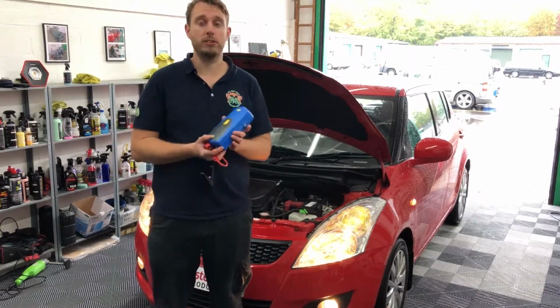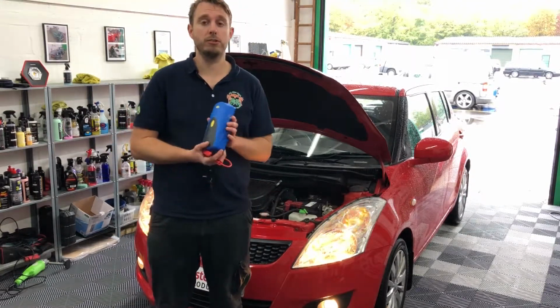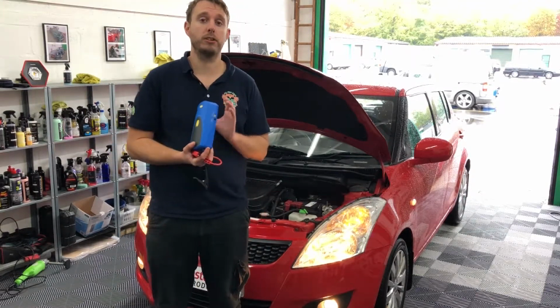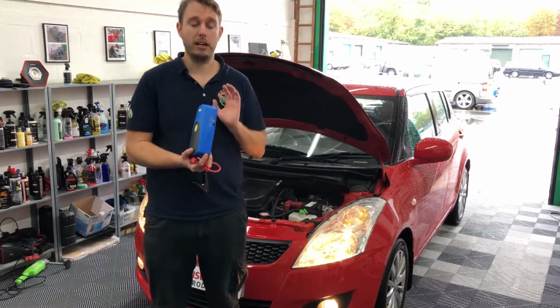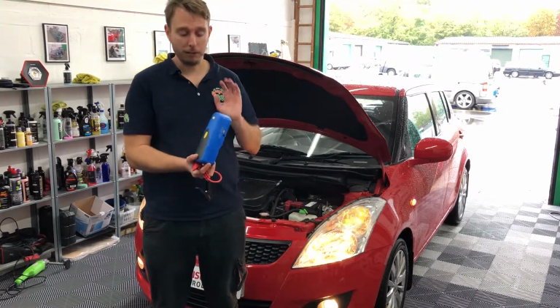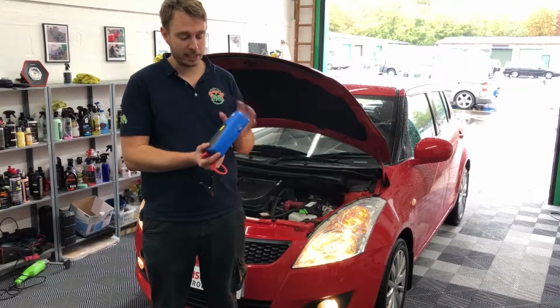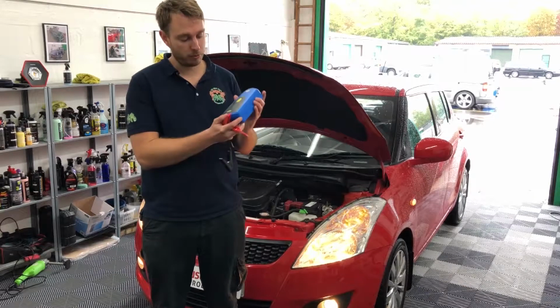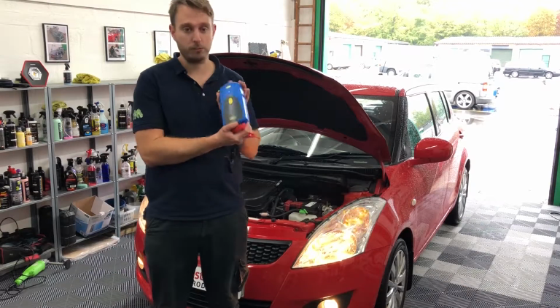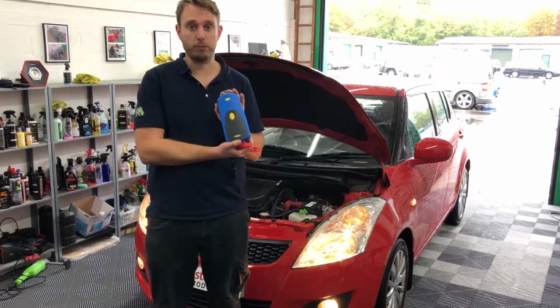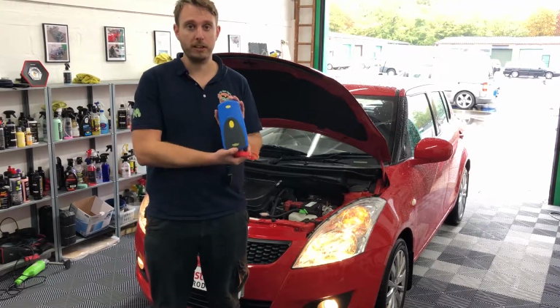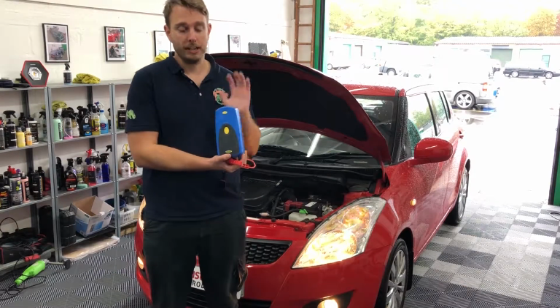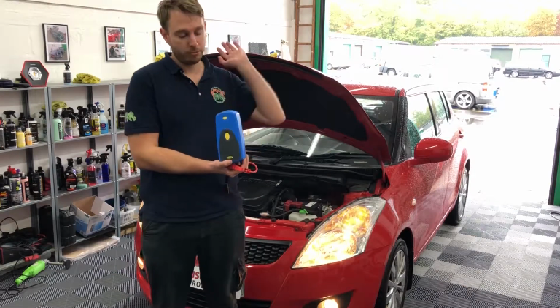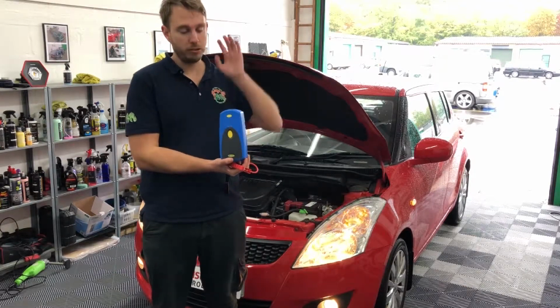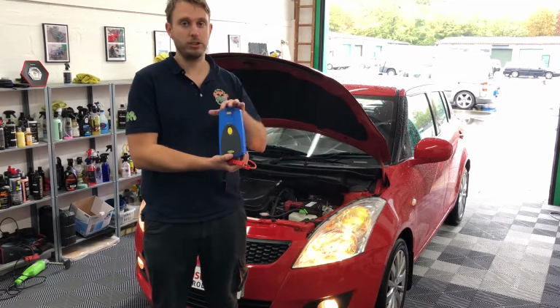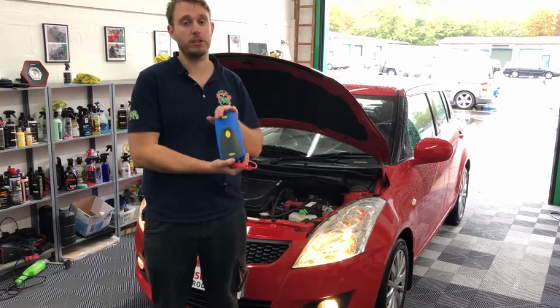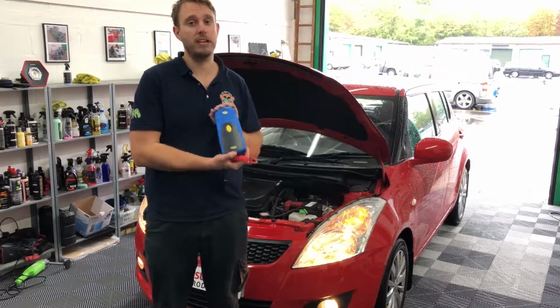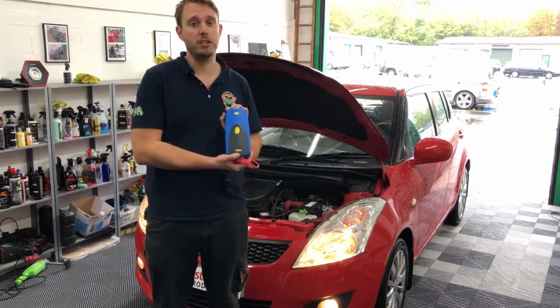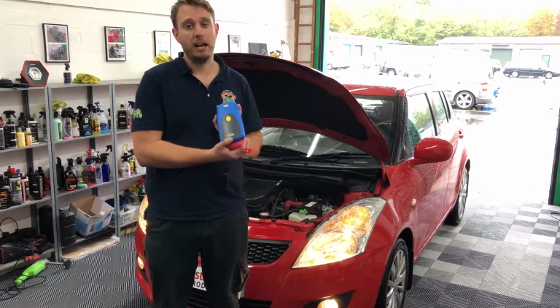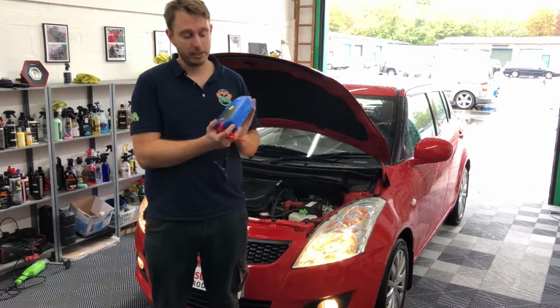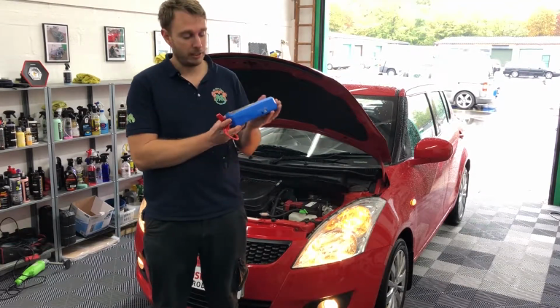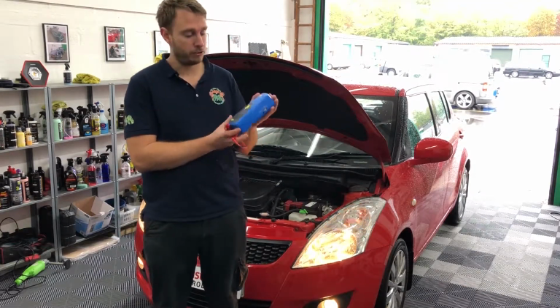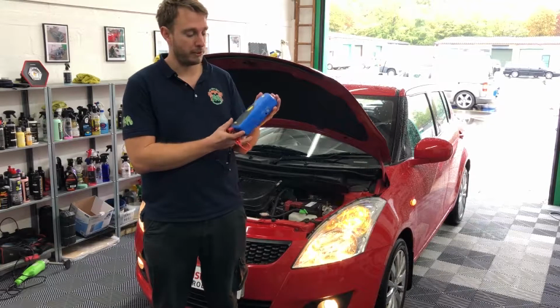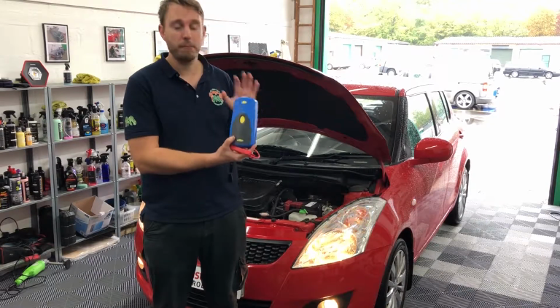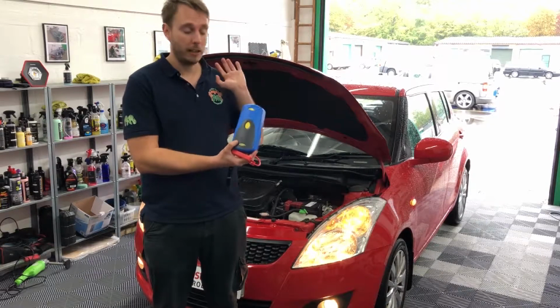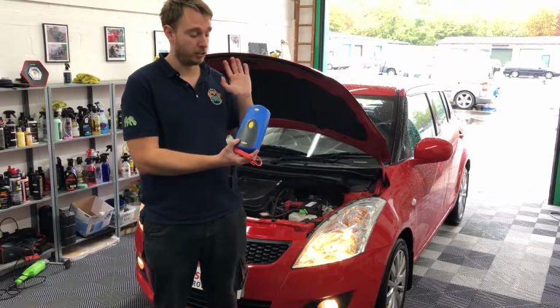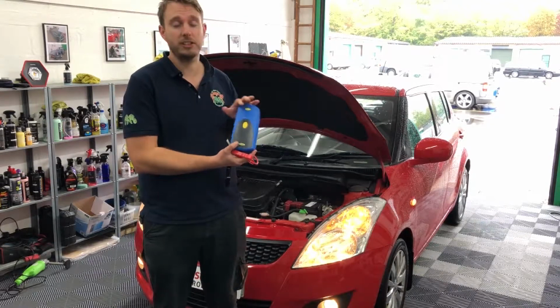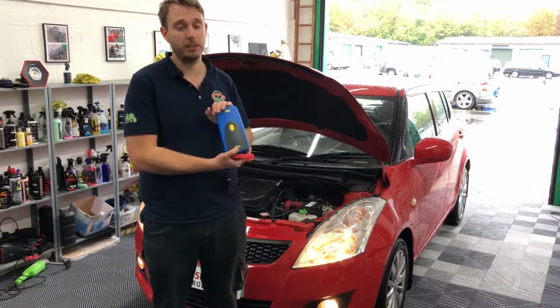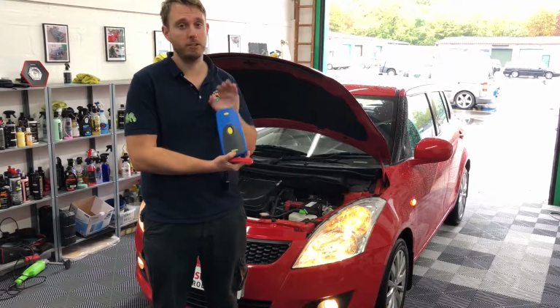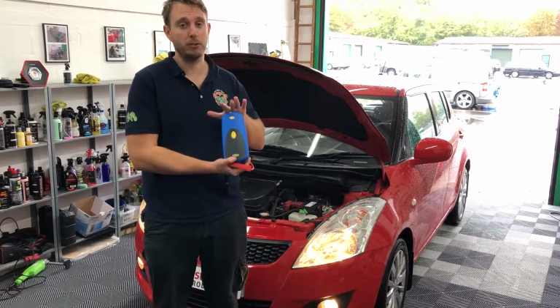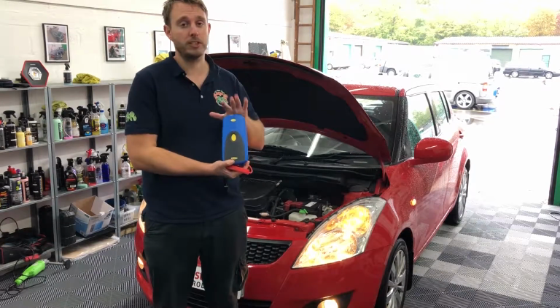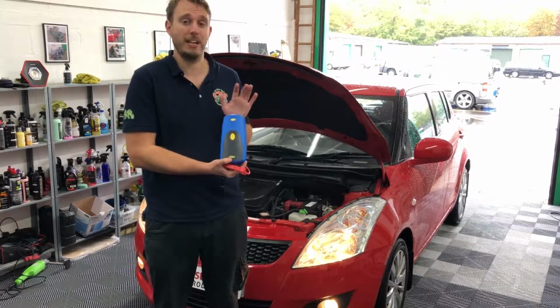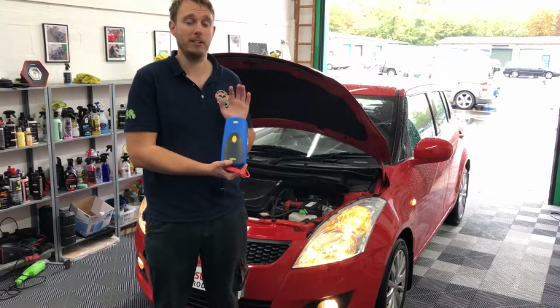We're going to have a little test with this product from Ring and see if we can use it to jump start the engine — see if it does what it's meant to do and be a suitable thing to keep in the car as a mobile device to get you going in times of need.